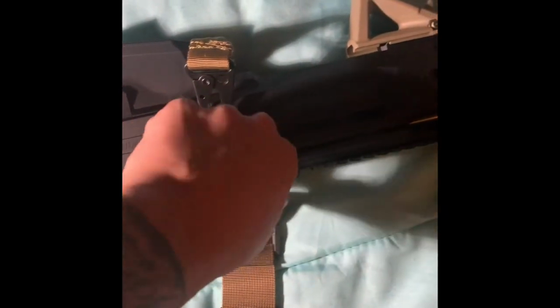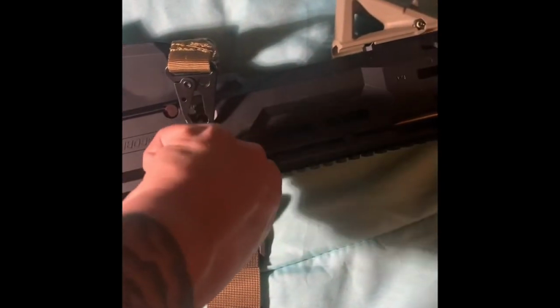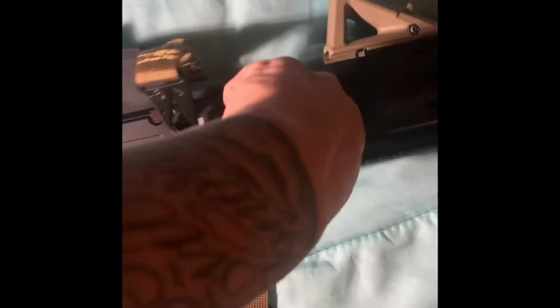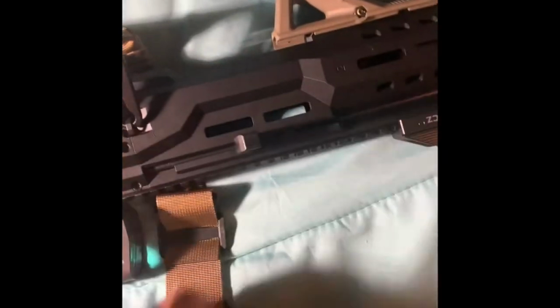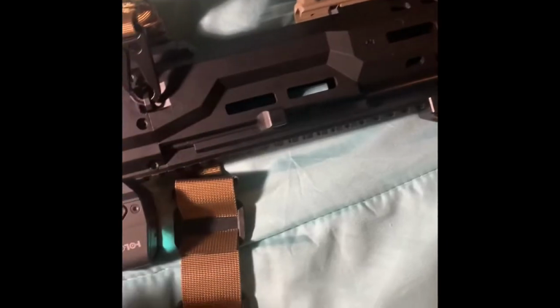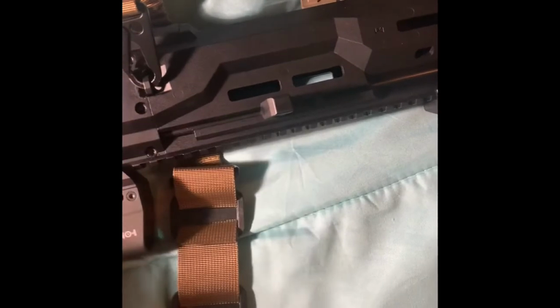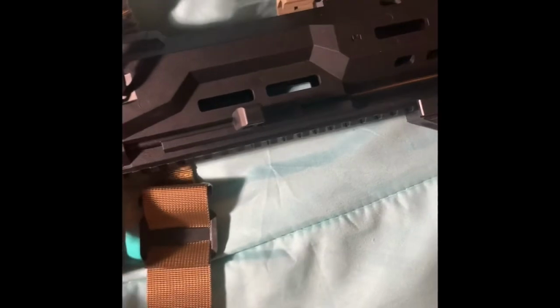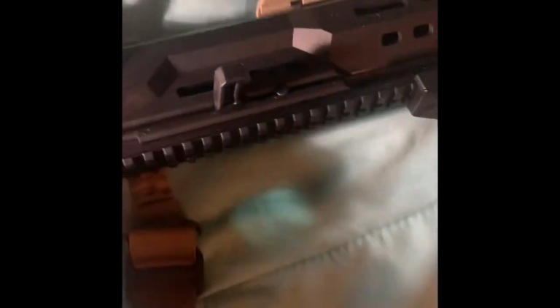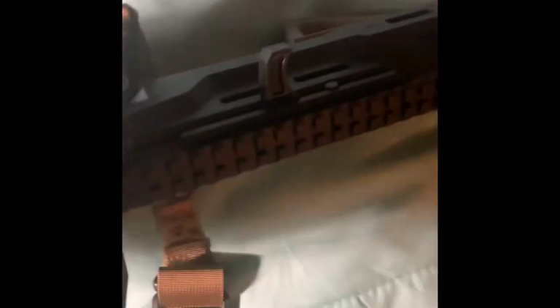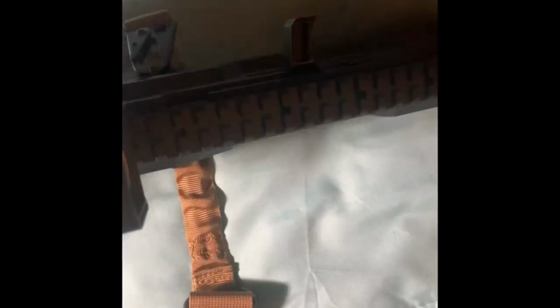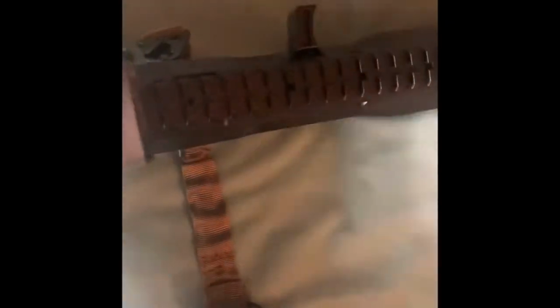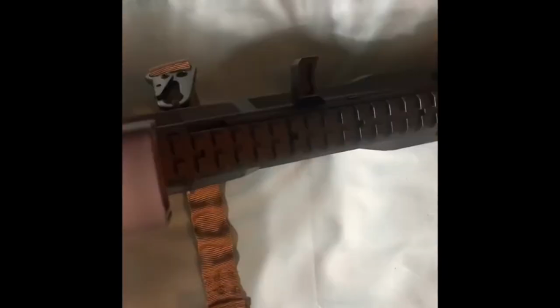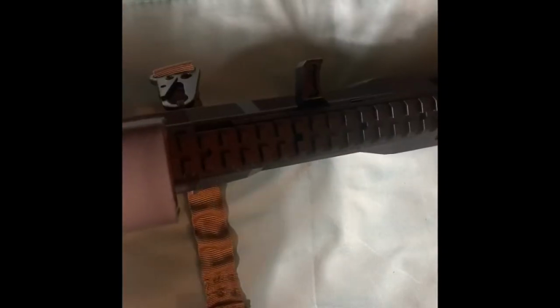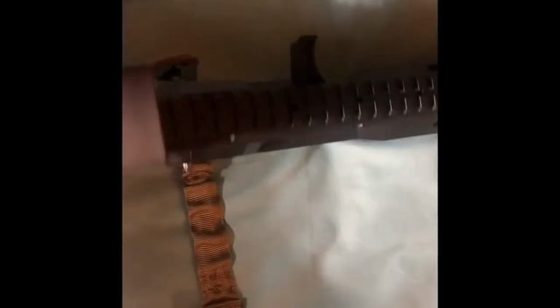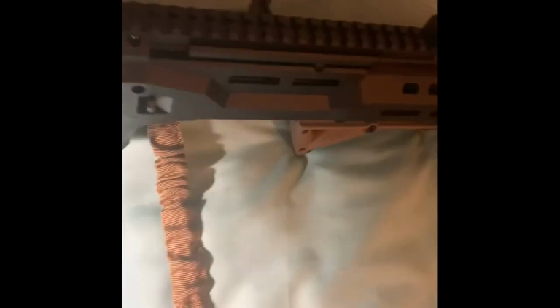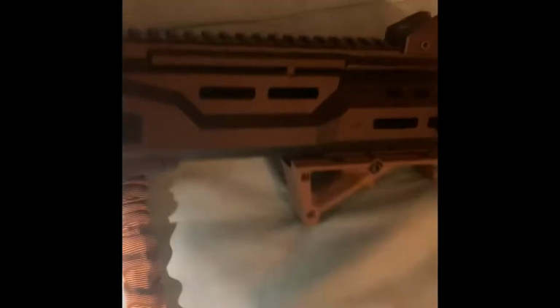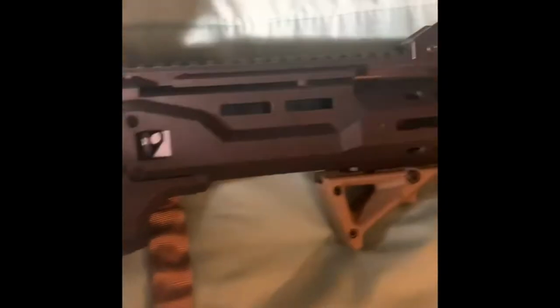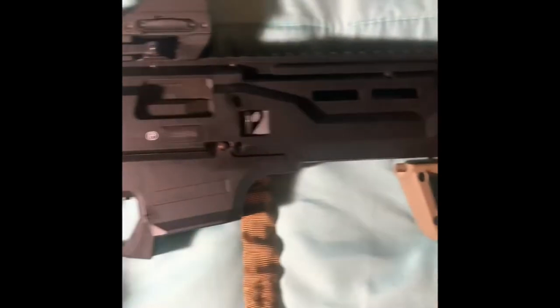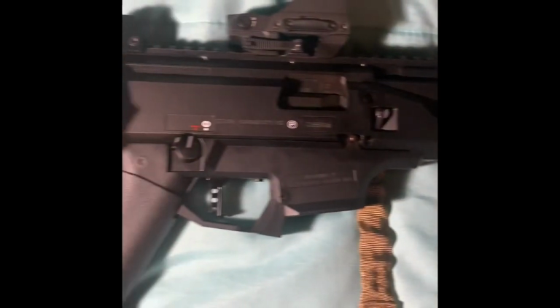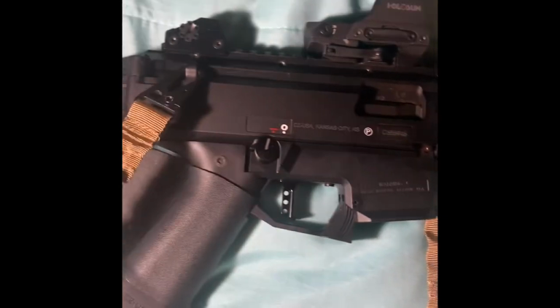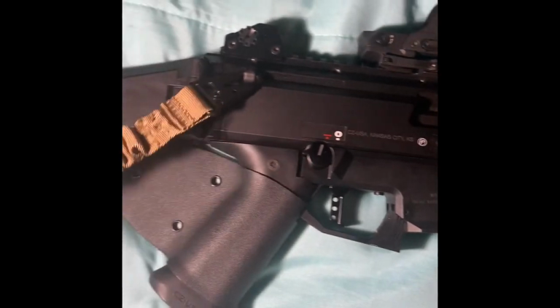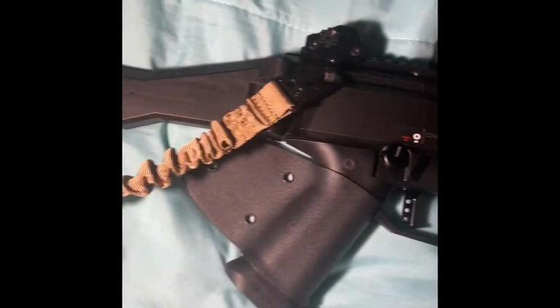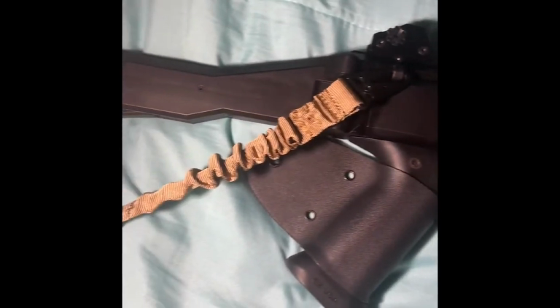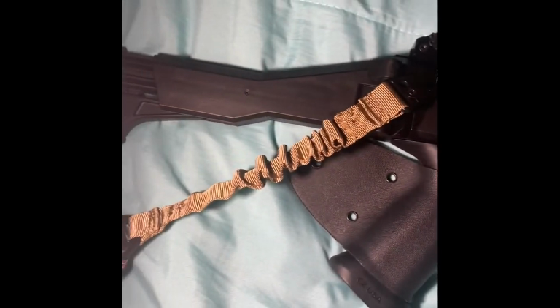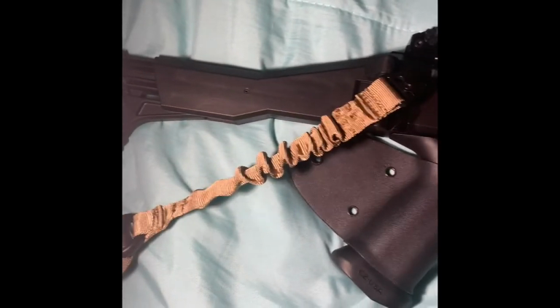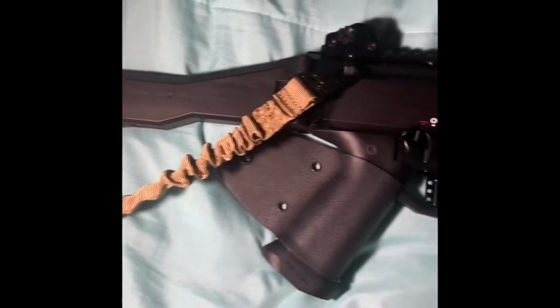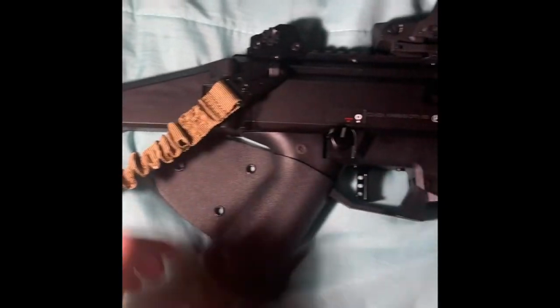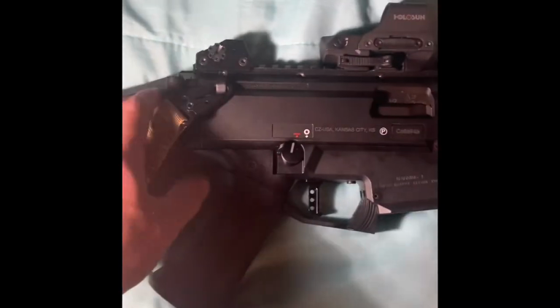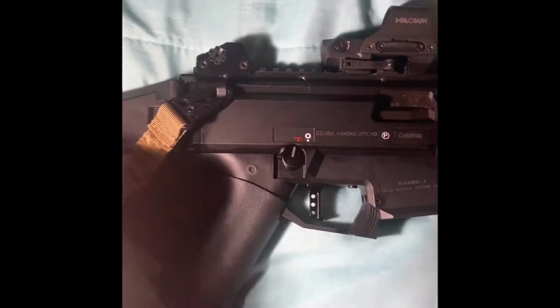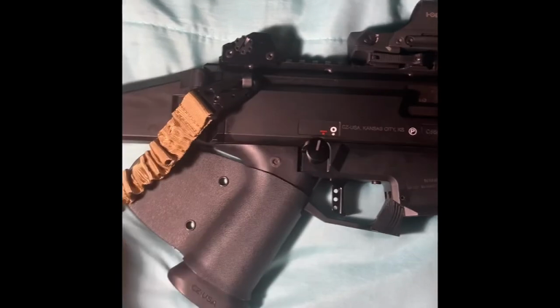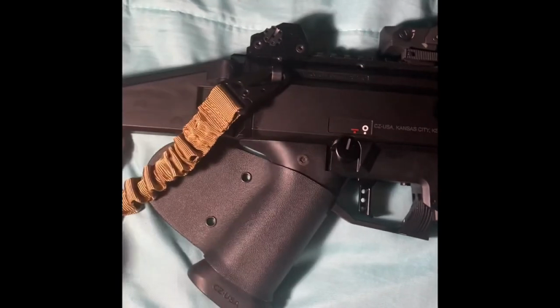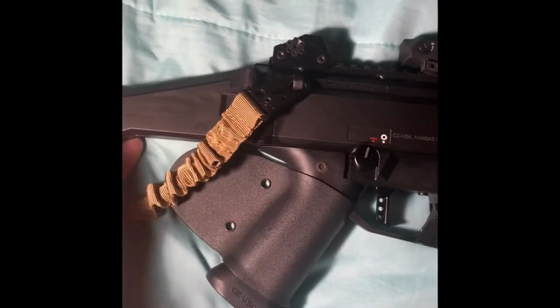I also did the upgraded charging handle because the one that it came with was really tiny, and that also was from HP Industries. Overall this thing is a blast to shoot.